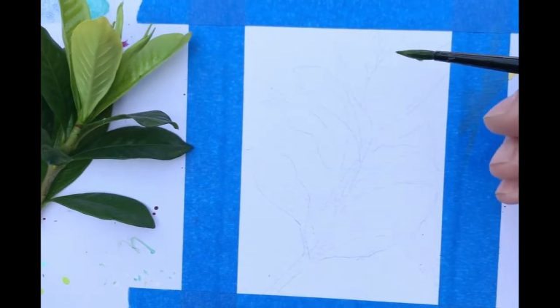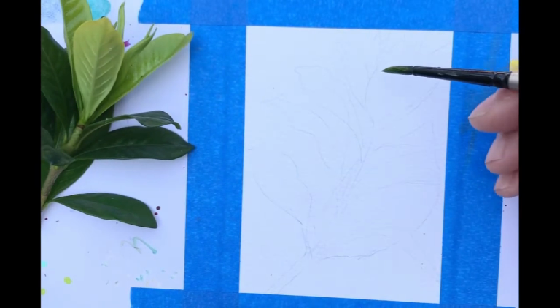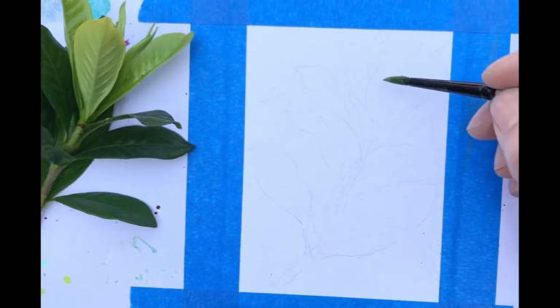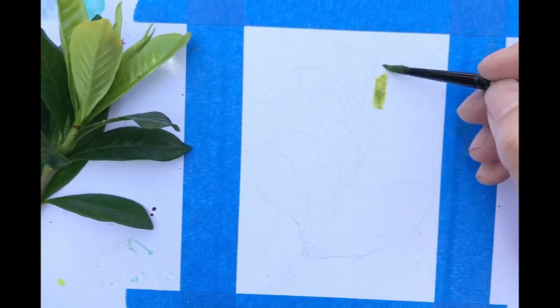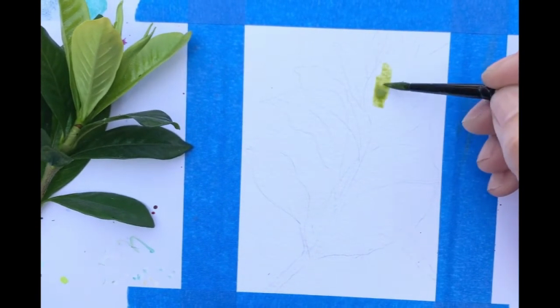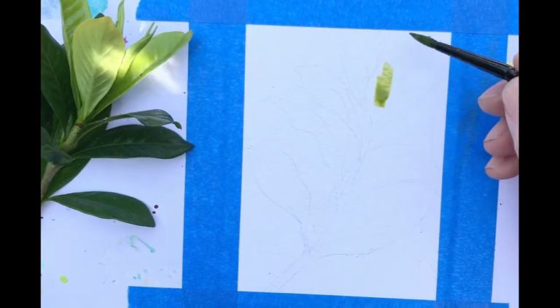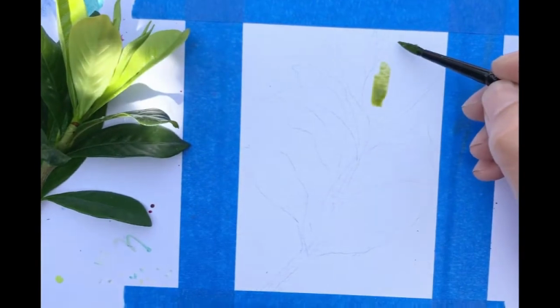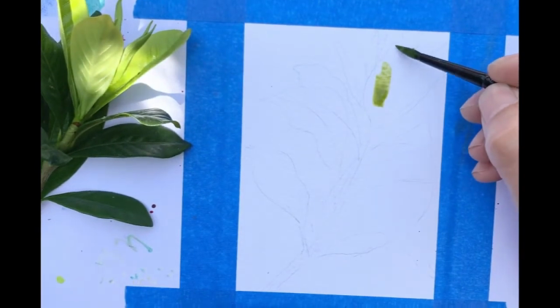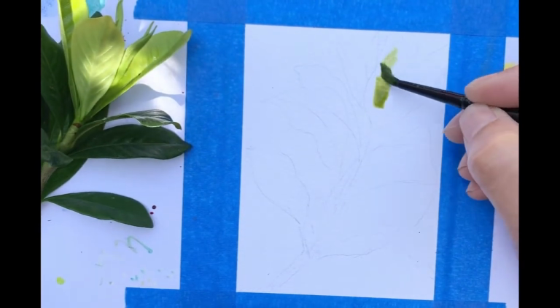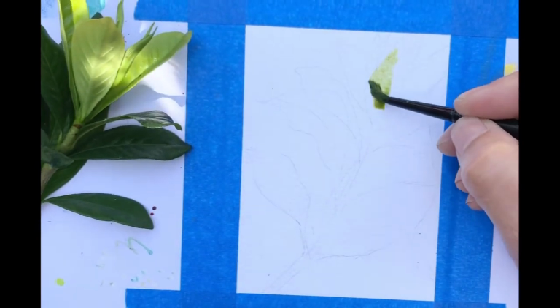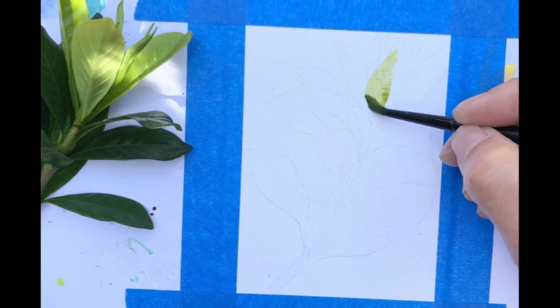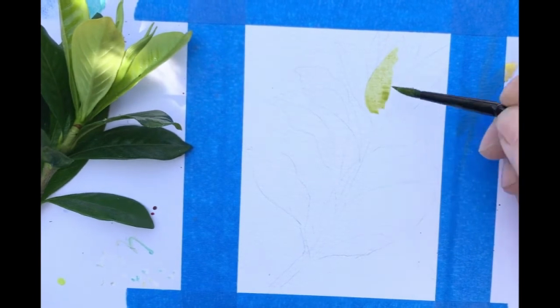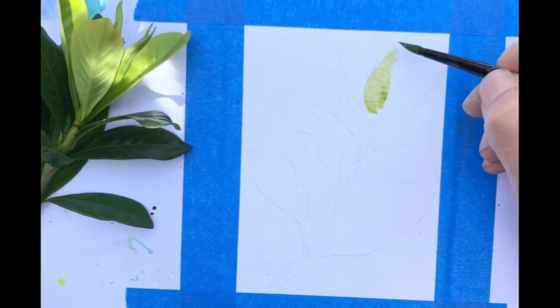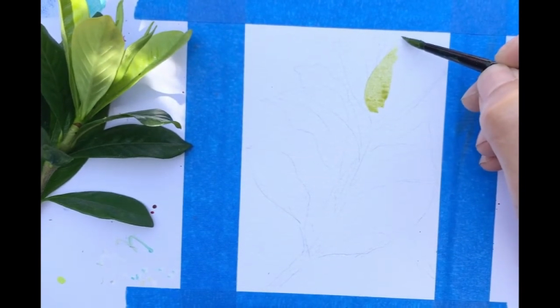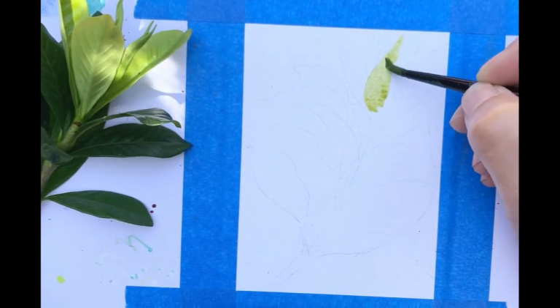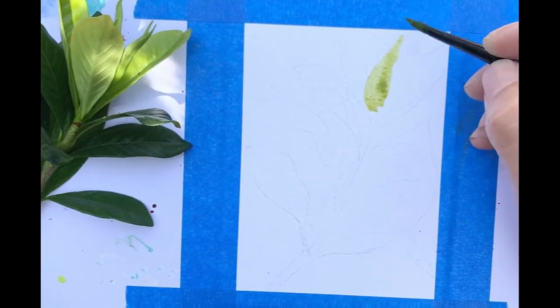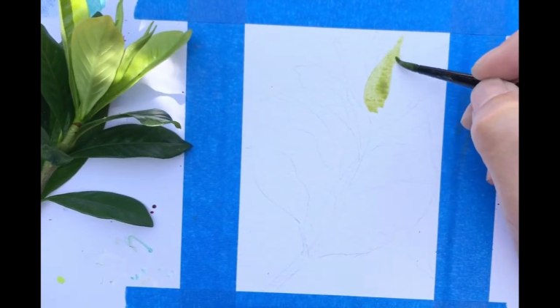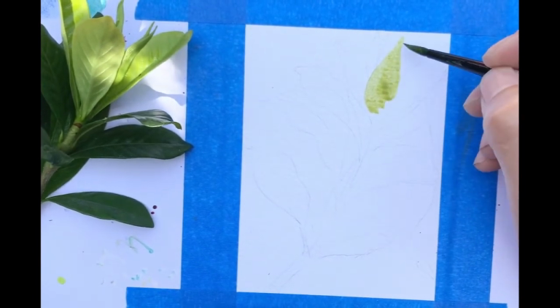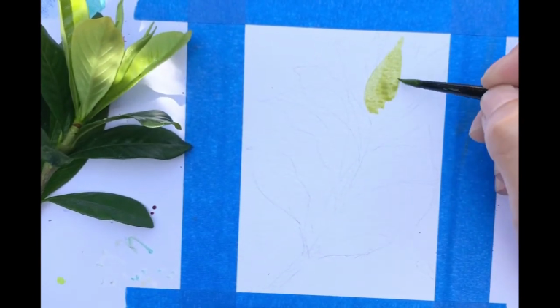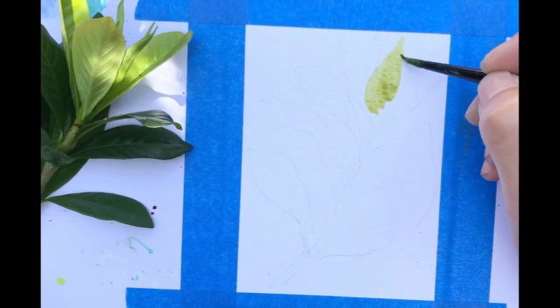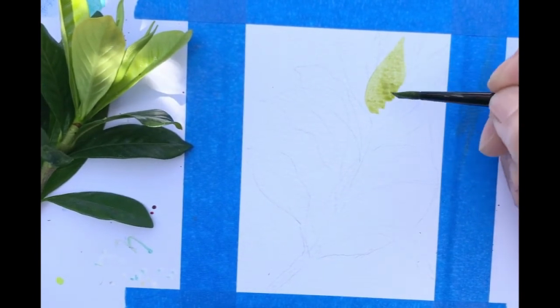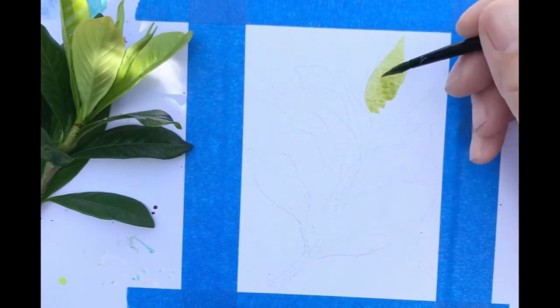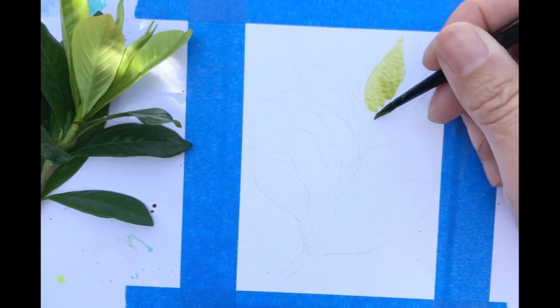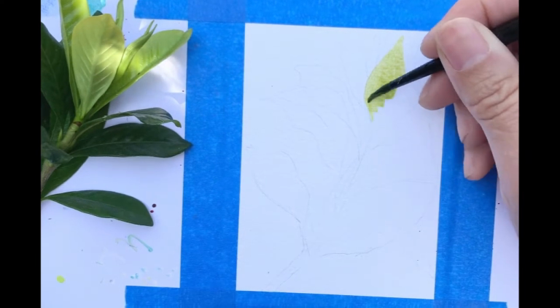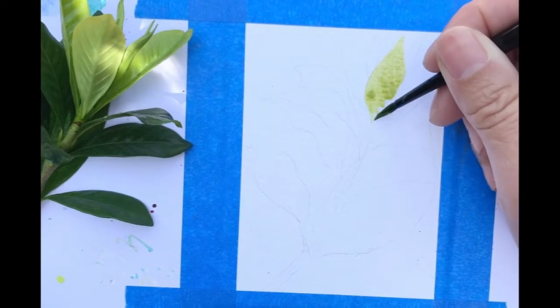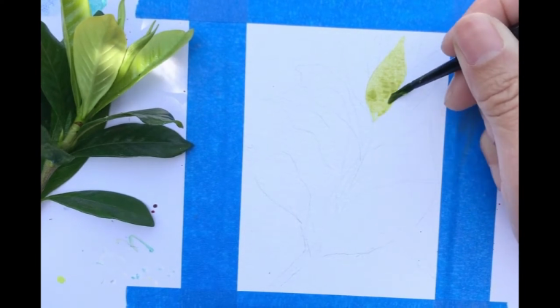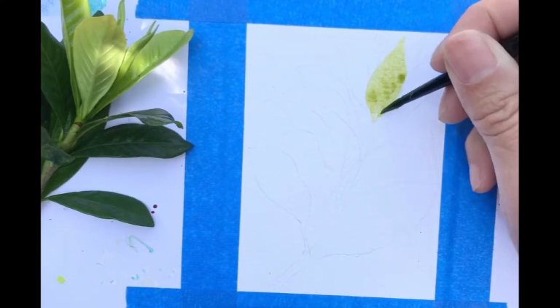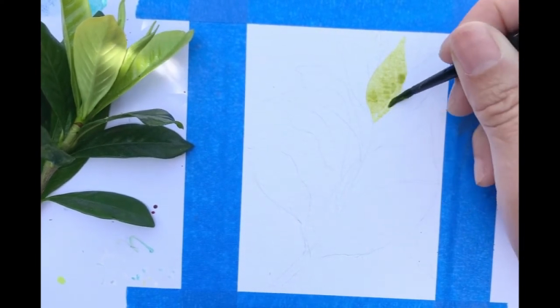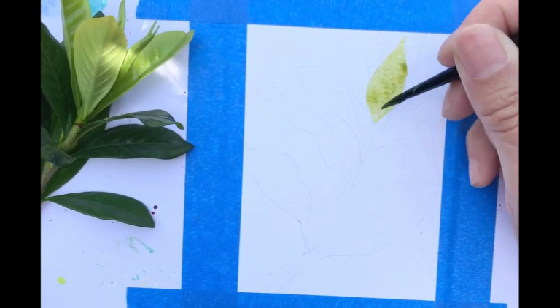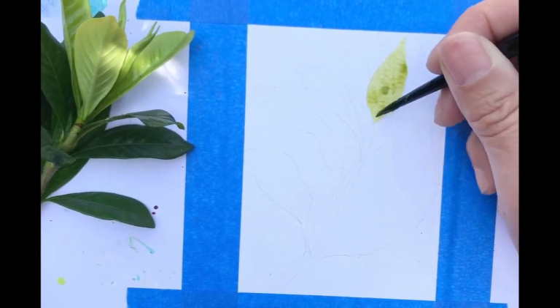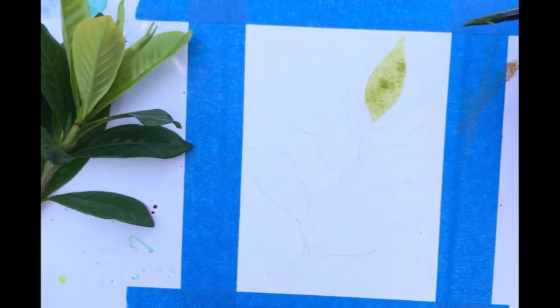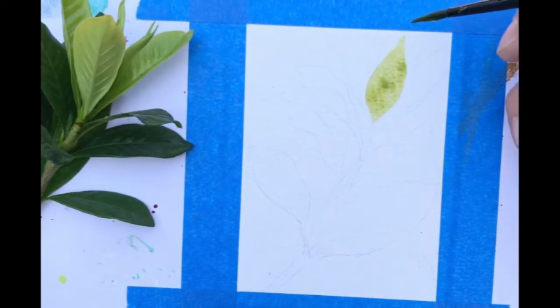I am actually using lemon leaves. What we are going to do is just start with the first layer of my green tone.